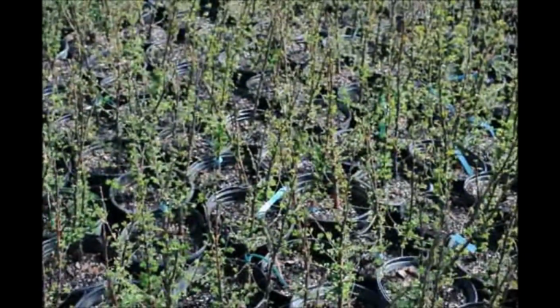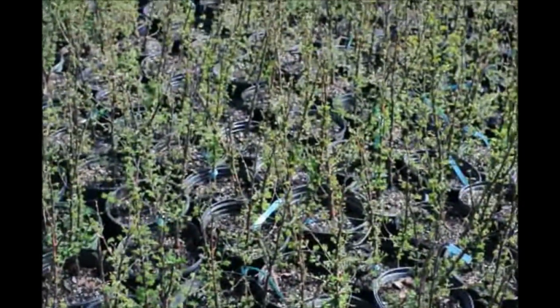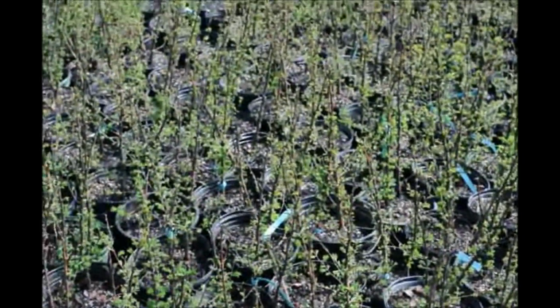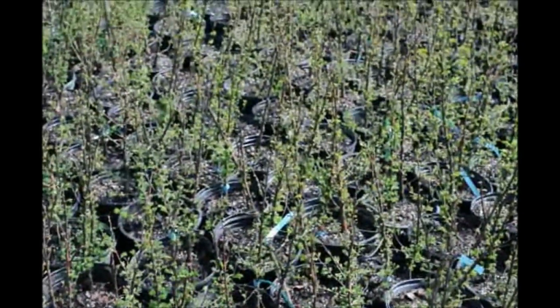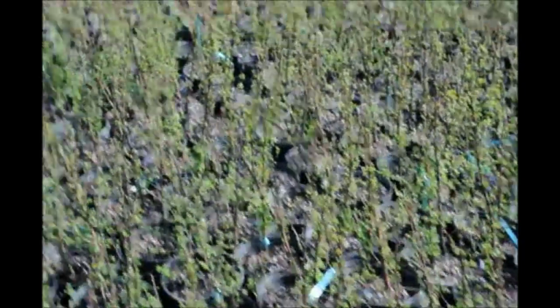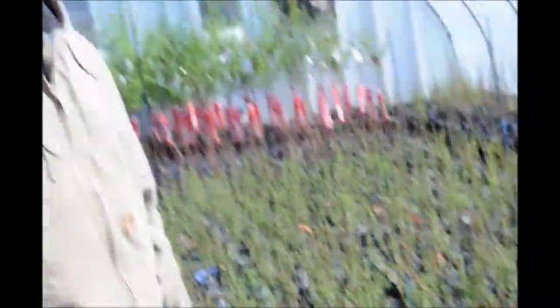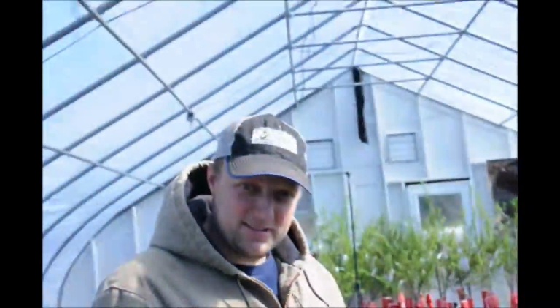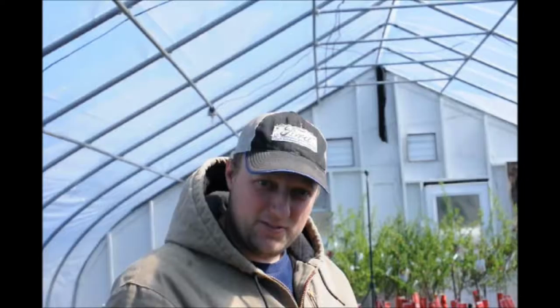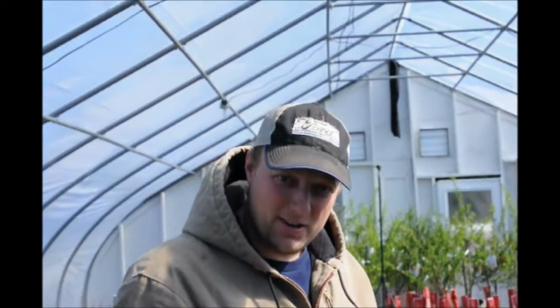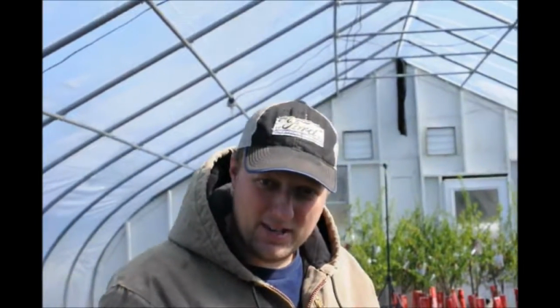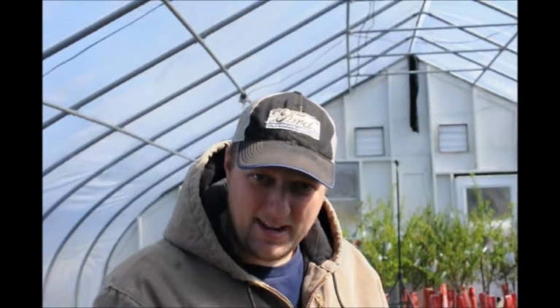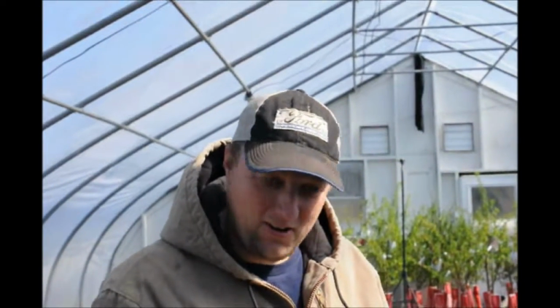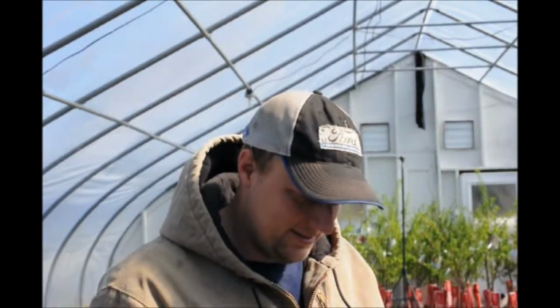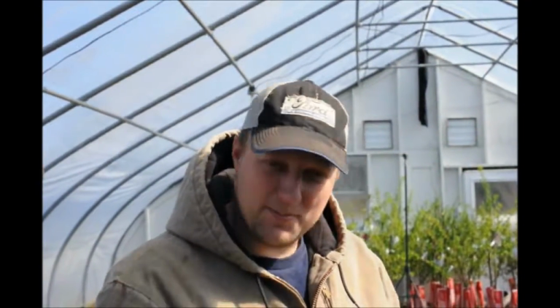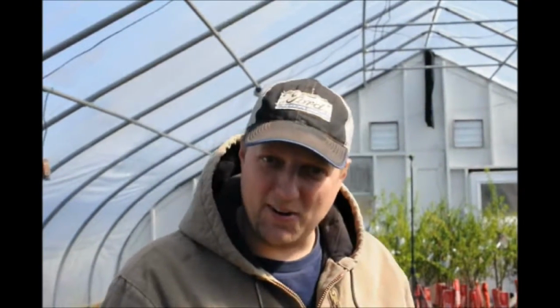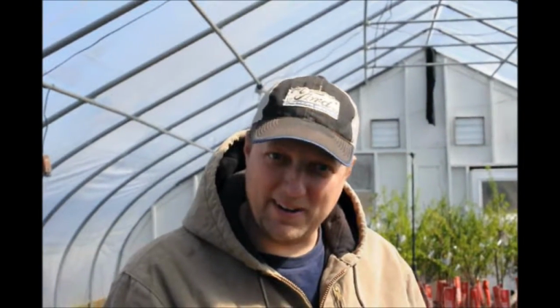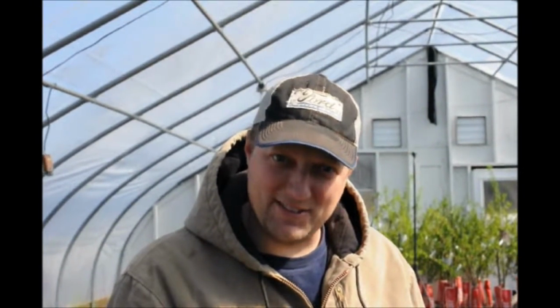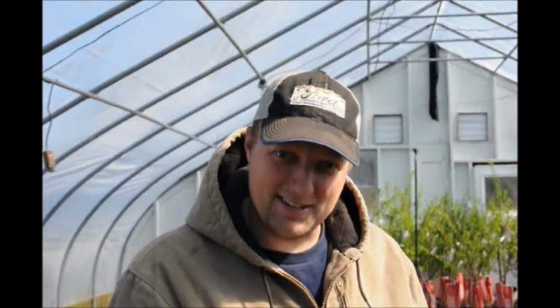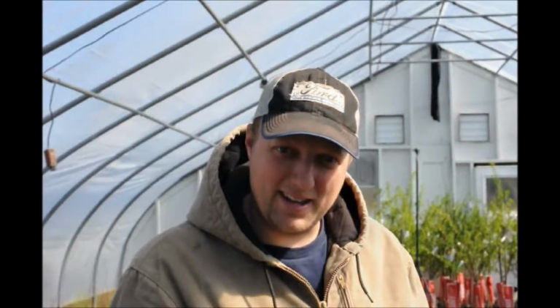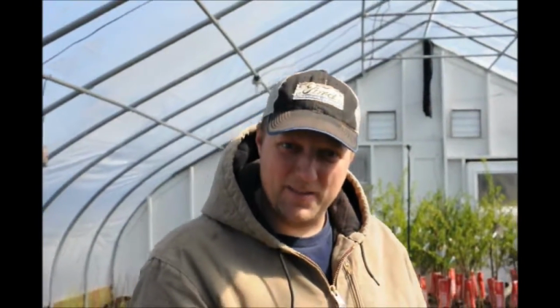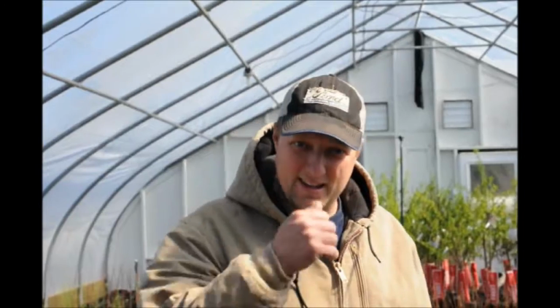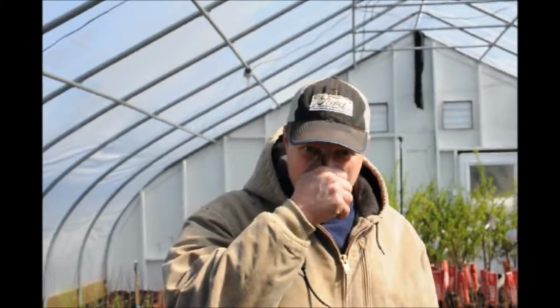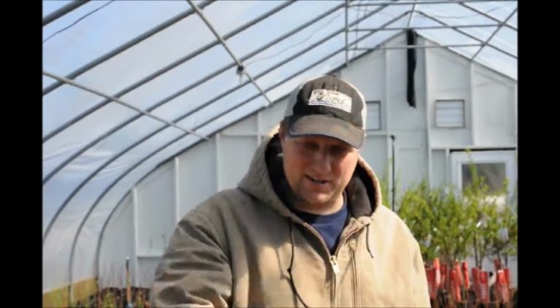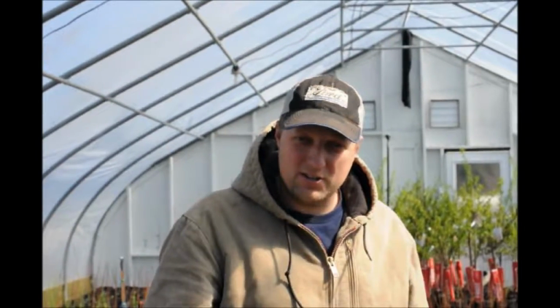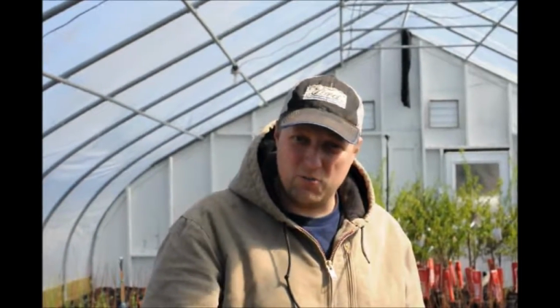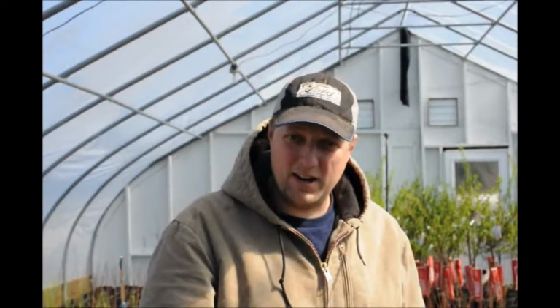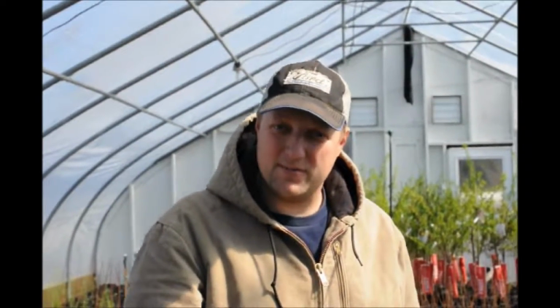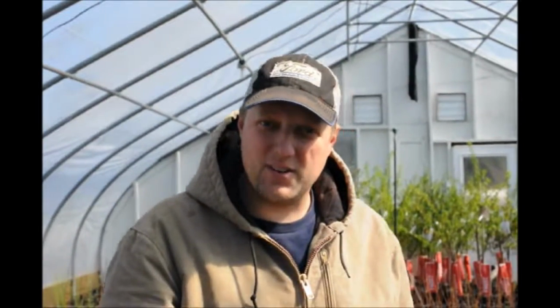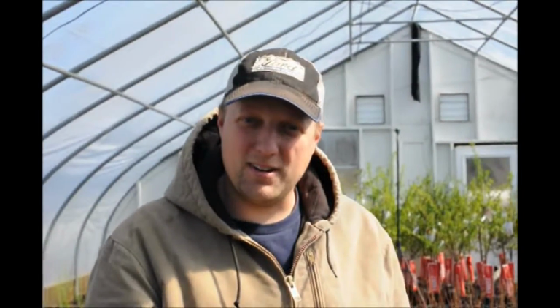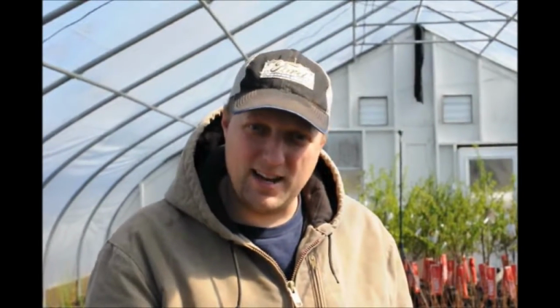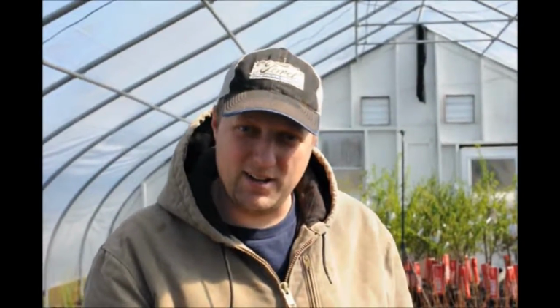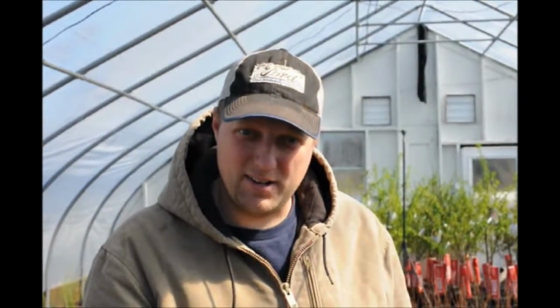If you need dawn redwoods, we most certainly have thousands of them, so you can give my dad a call. He's going to be the dawn redwood king soon because he's got so many of them. His telephone number is 215-651-8329.